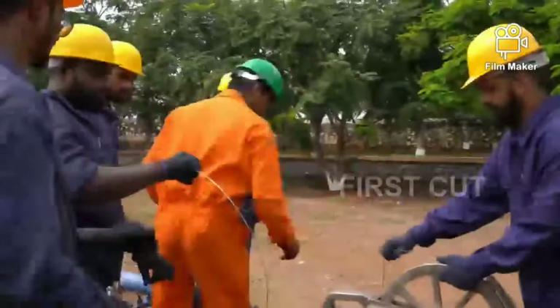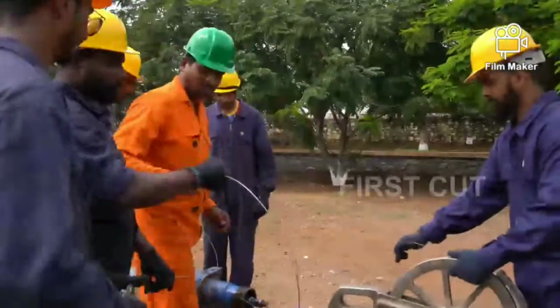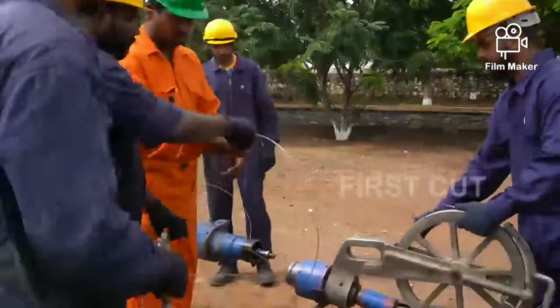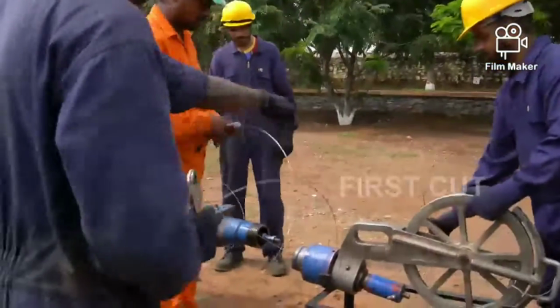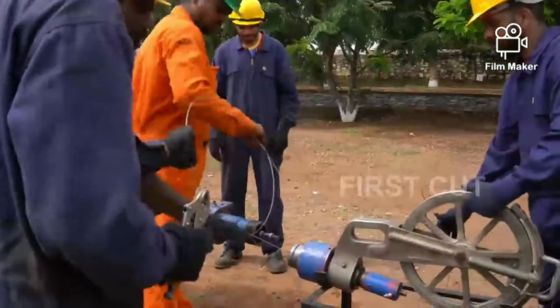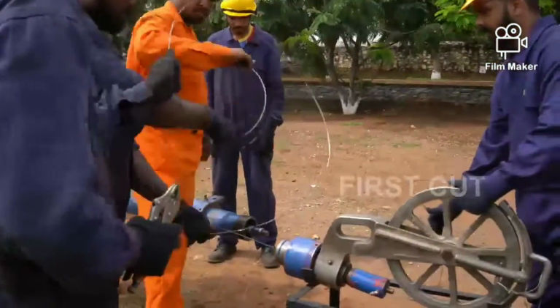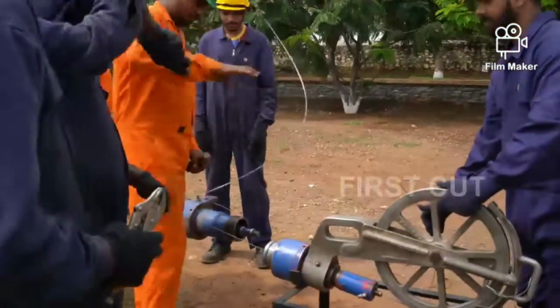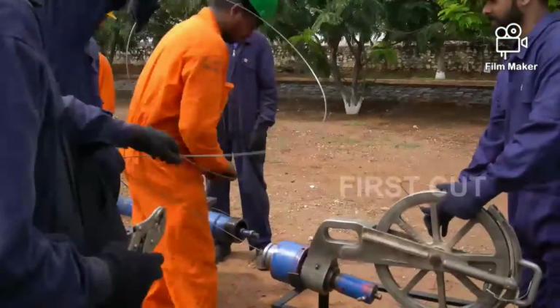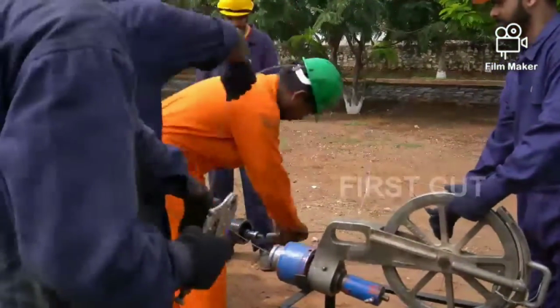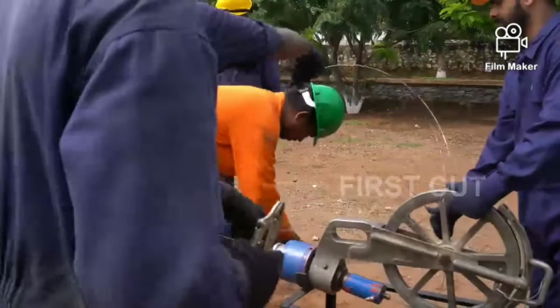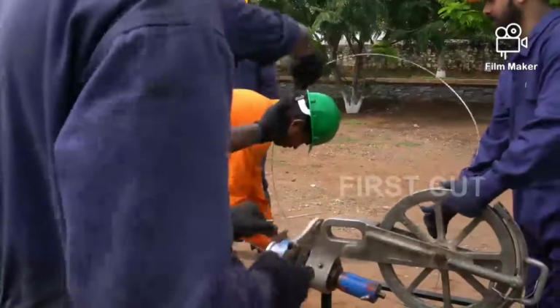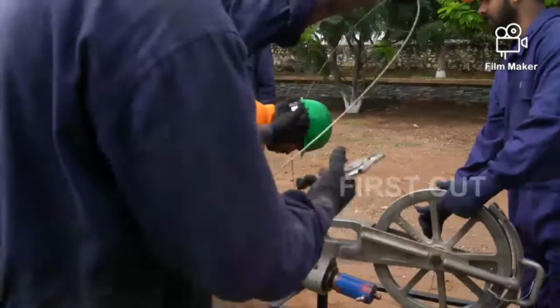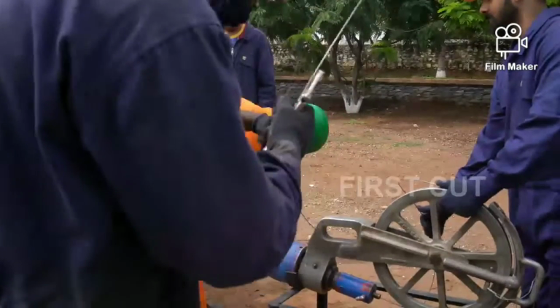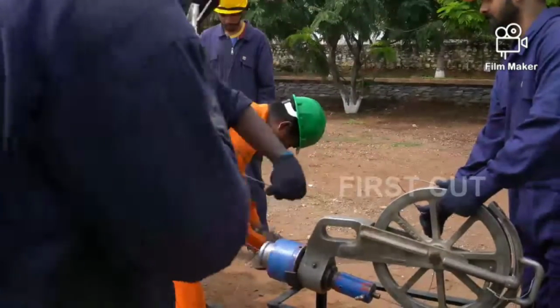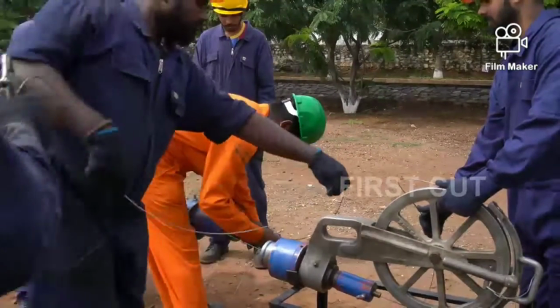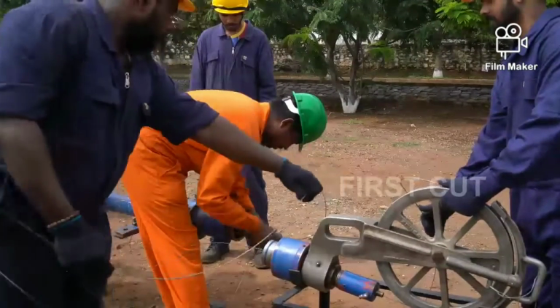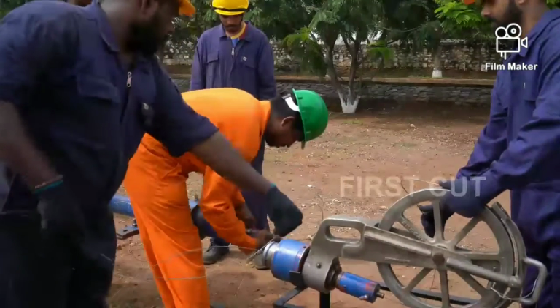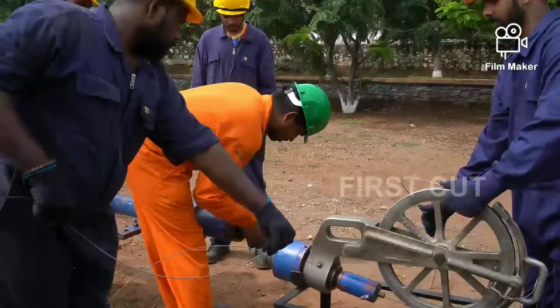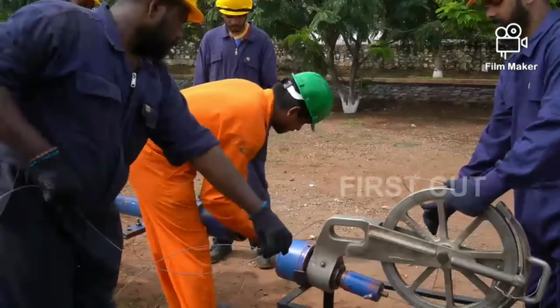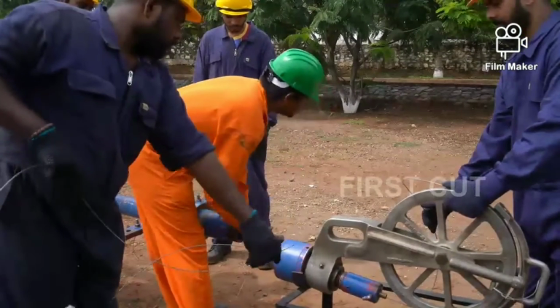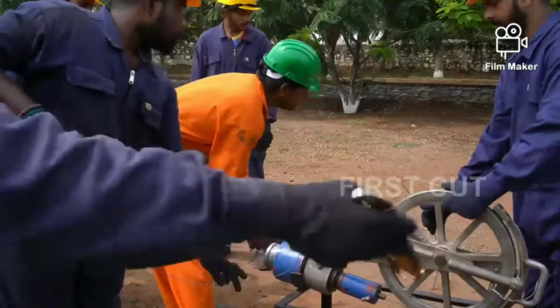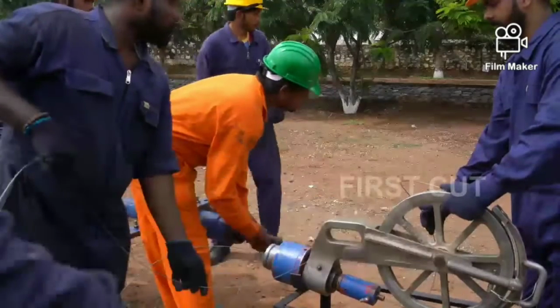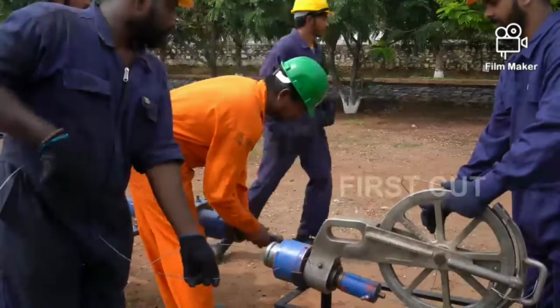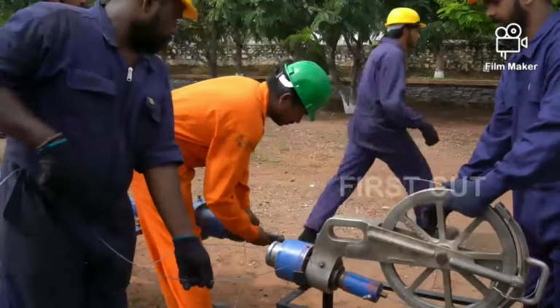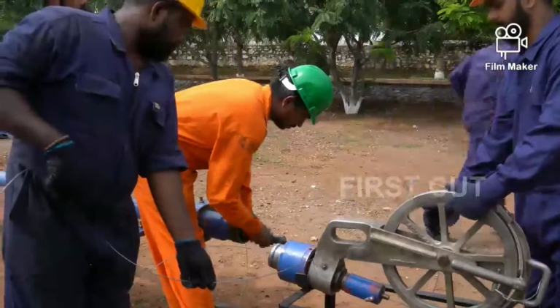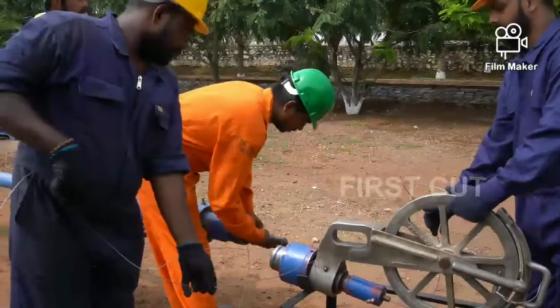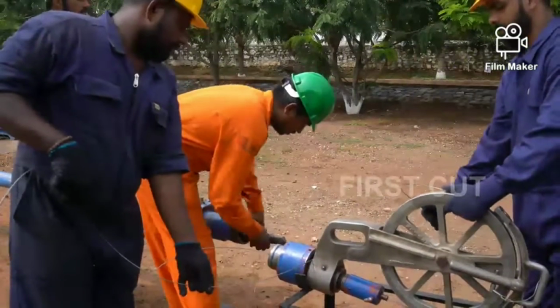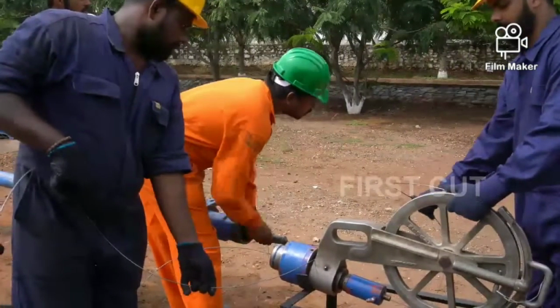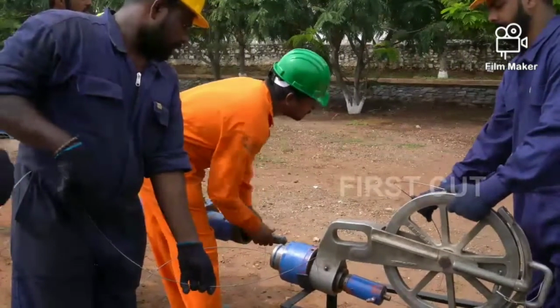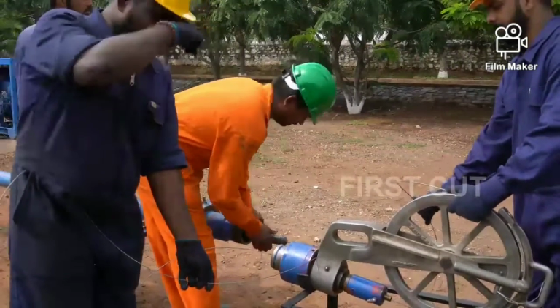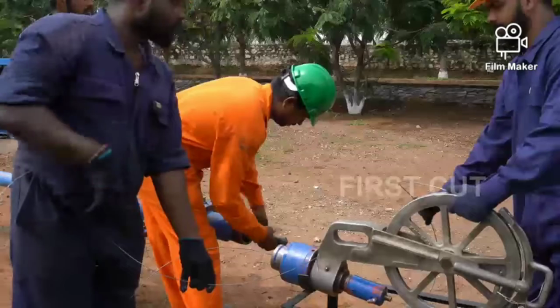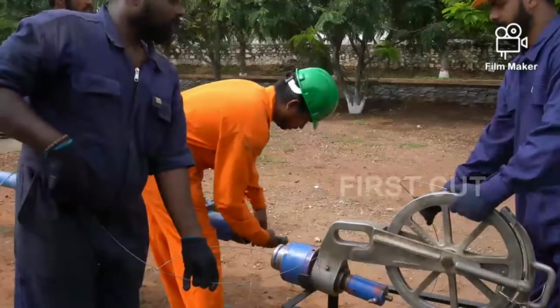I don't think that in India anybody can do this kind of training for the candidate who wishes to work in well instruments and well services. Now we connect that drop socket to the stem bar. The stem bar is already in the lubricator.